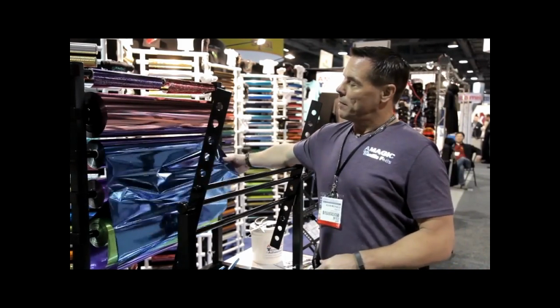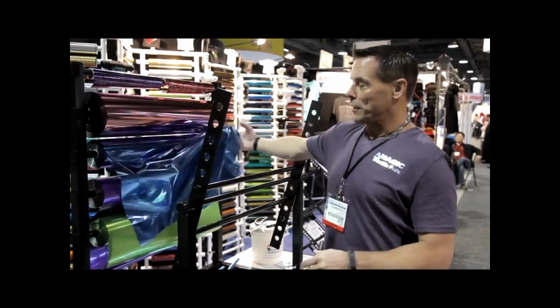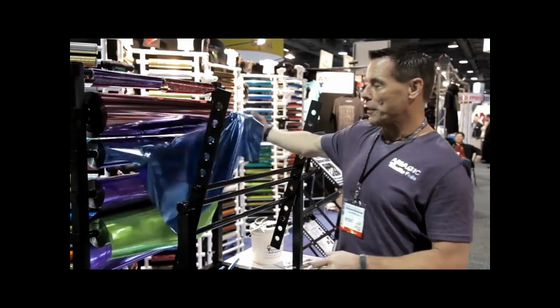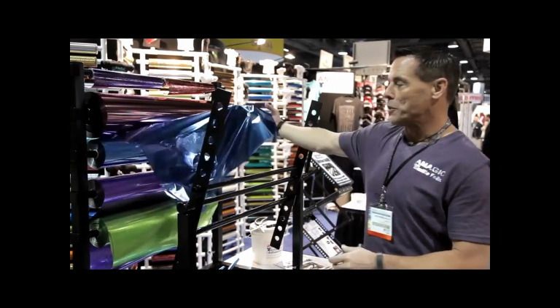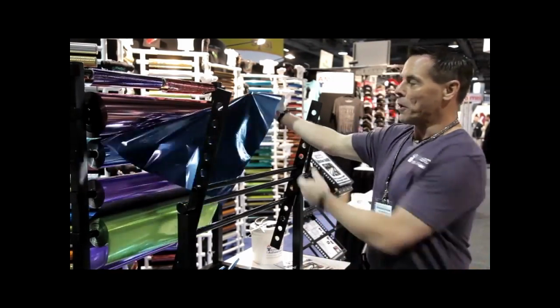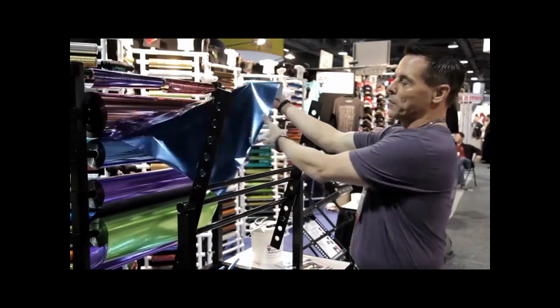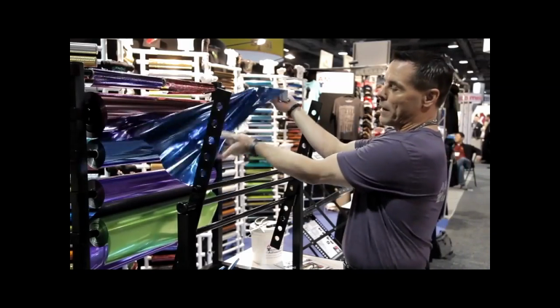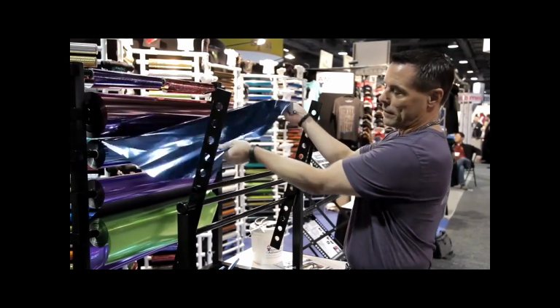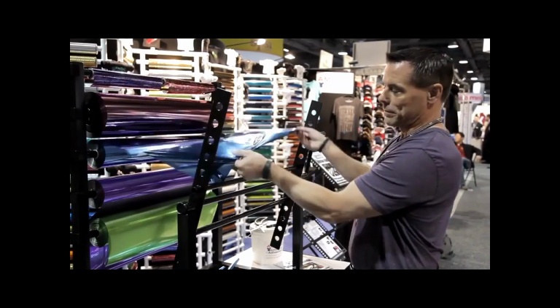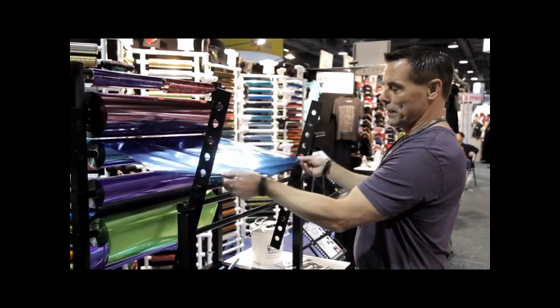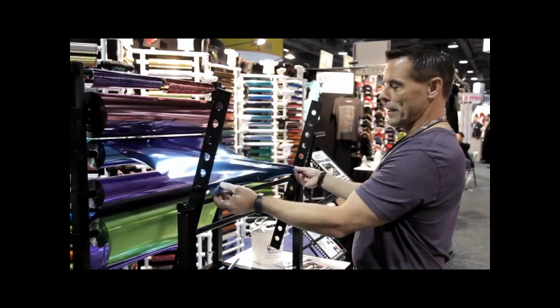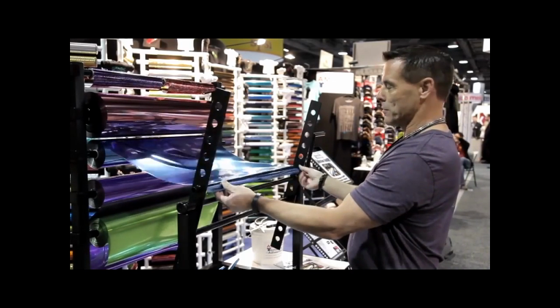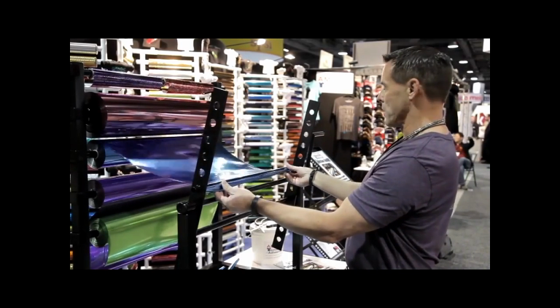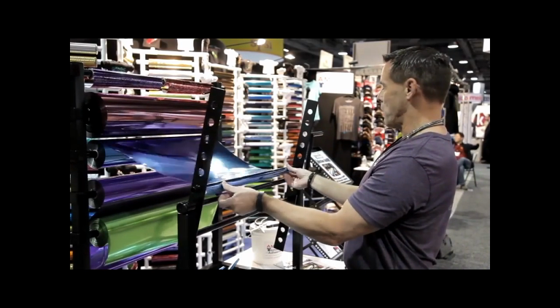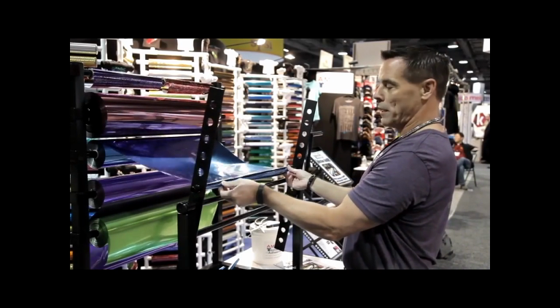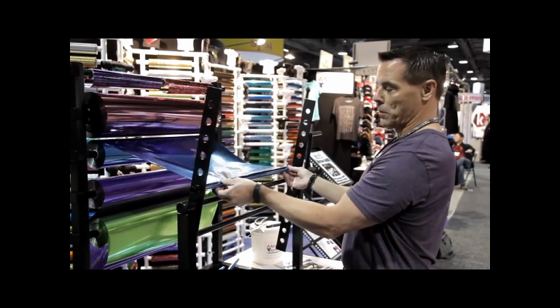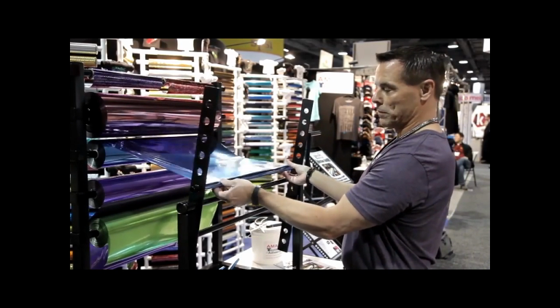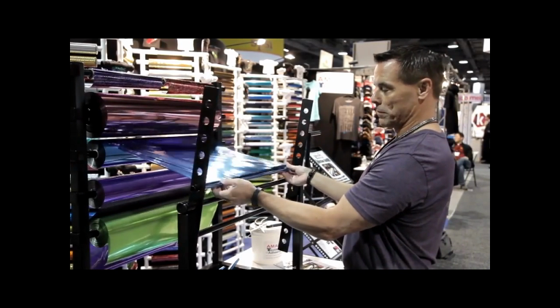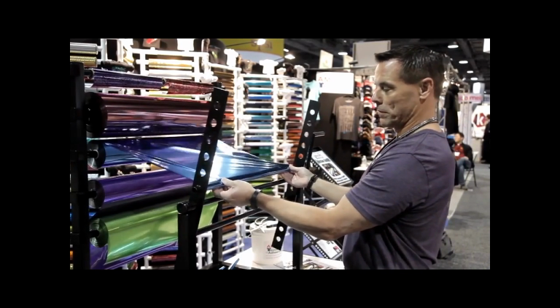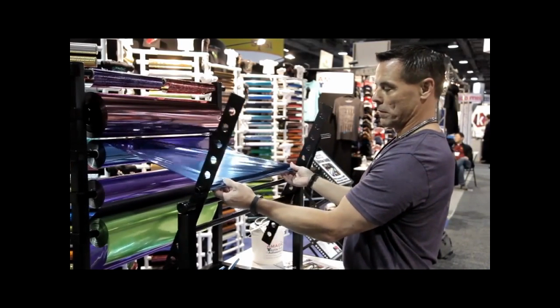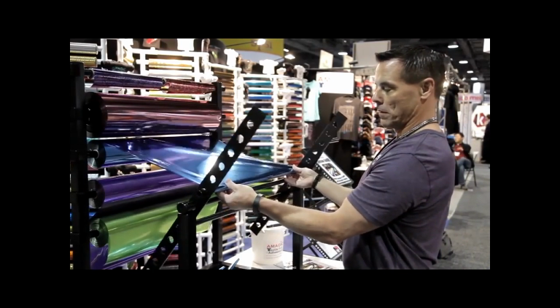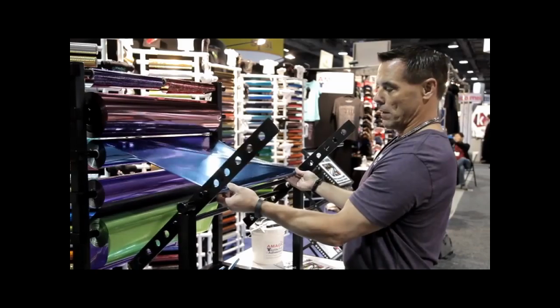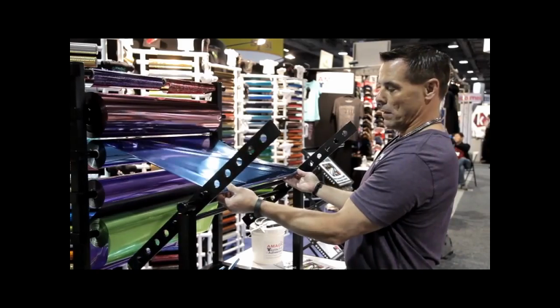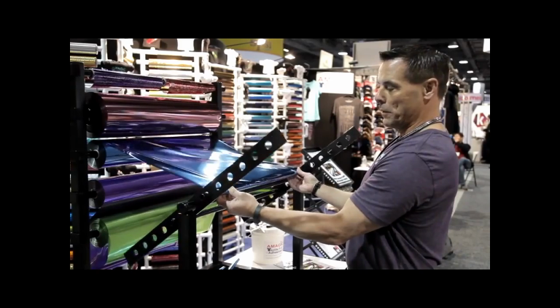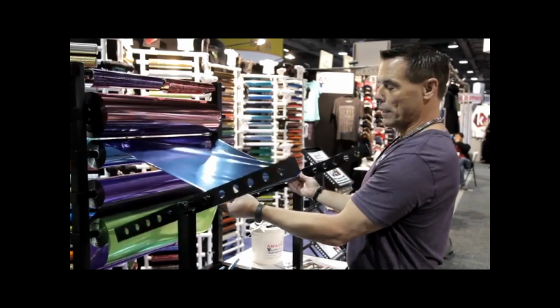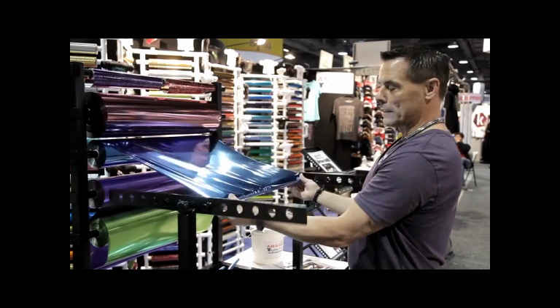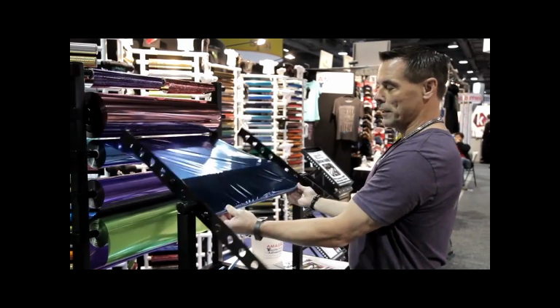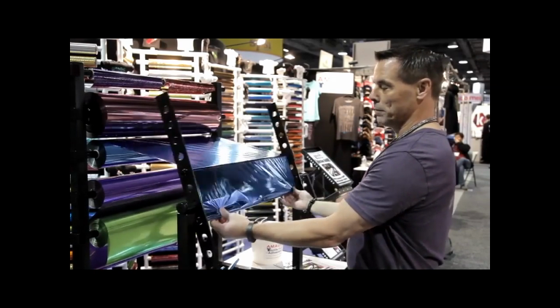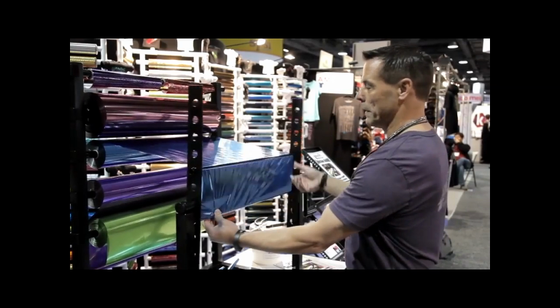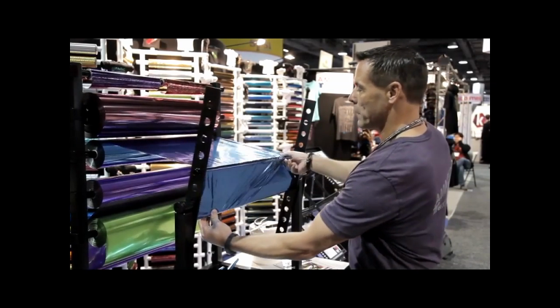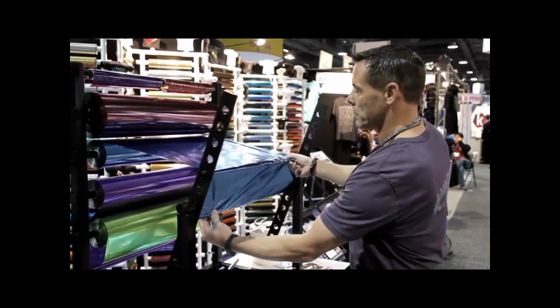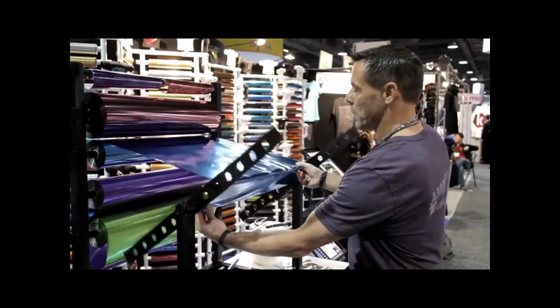Basically, you're going to load your foil onto our rack, and you're going to get it started on the winding component. Once you get a little tension, you can get it started winding.